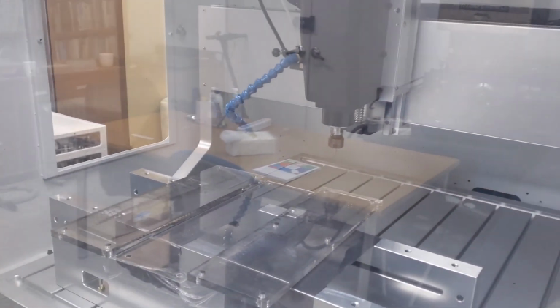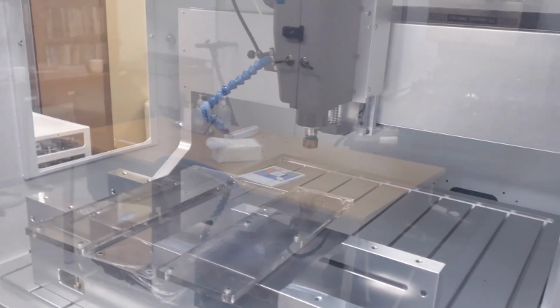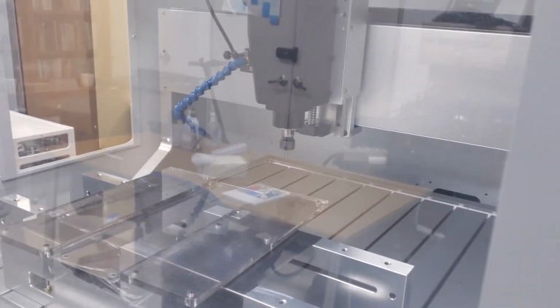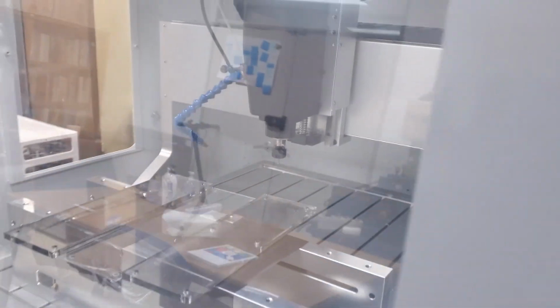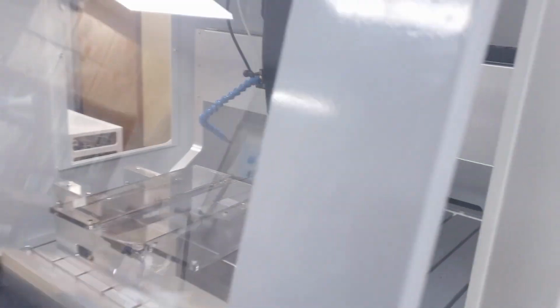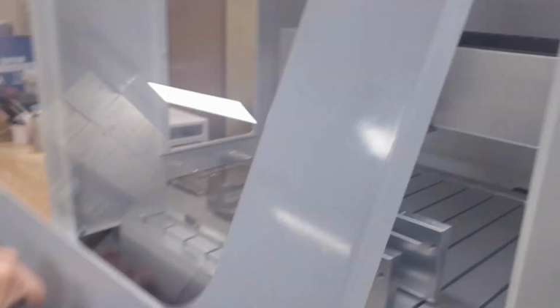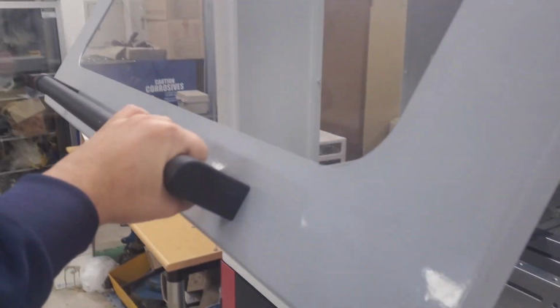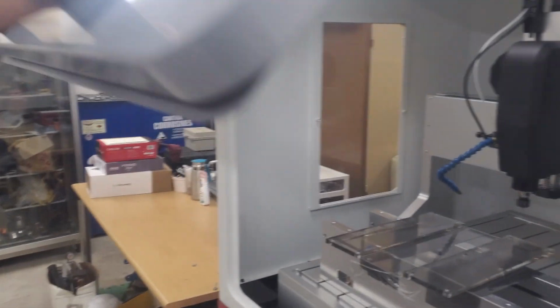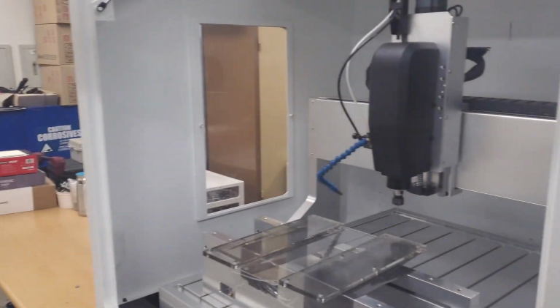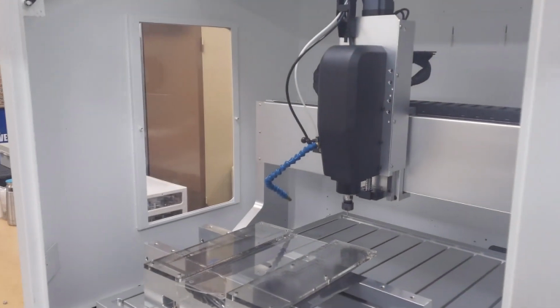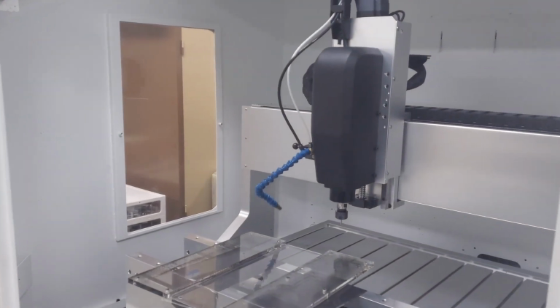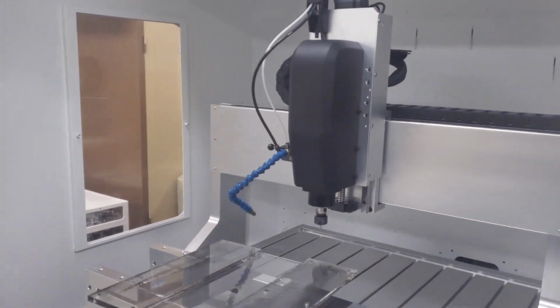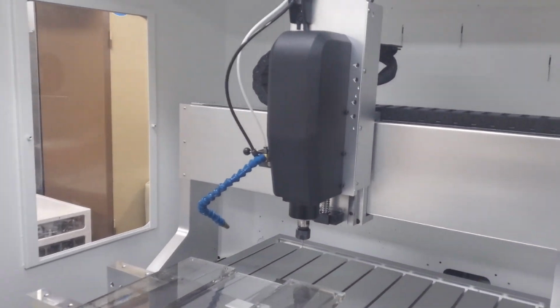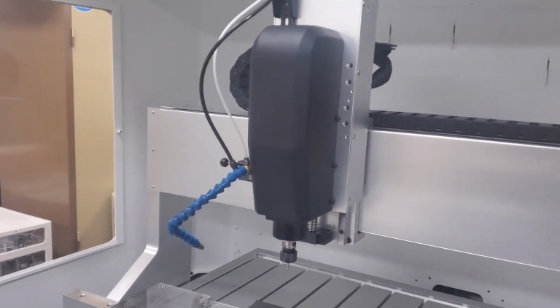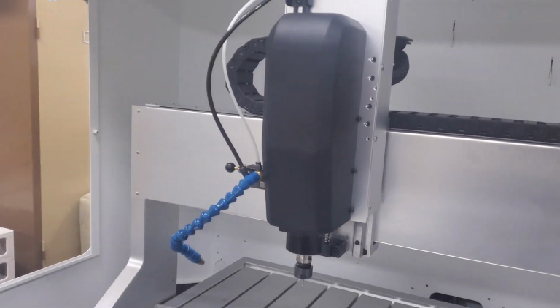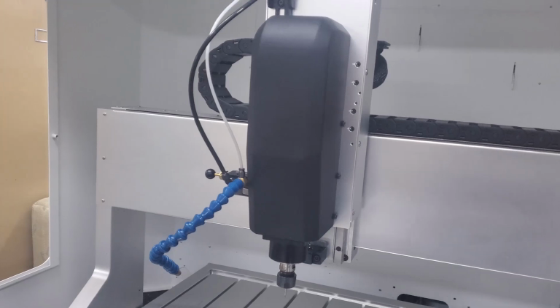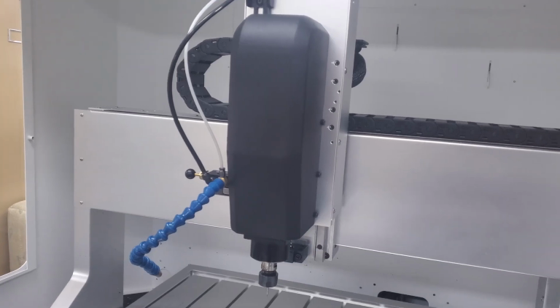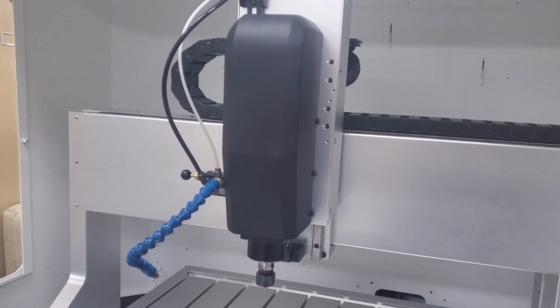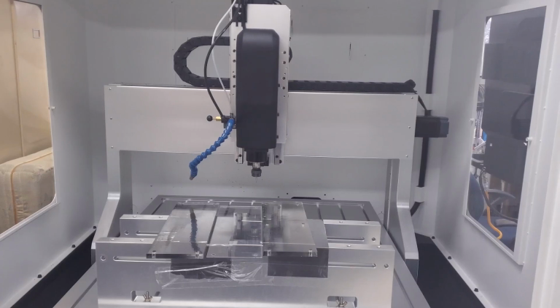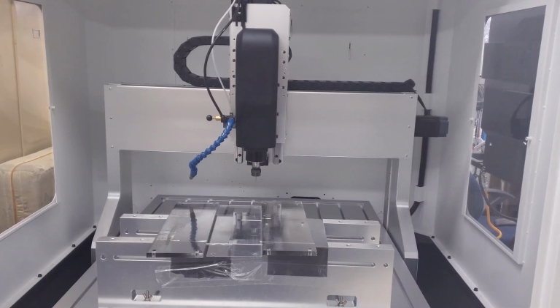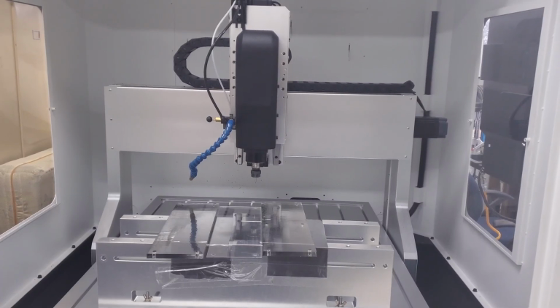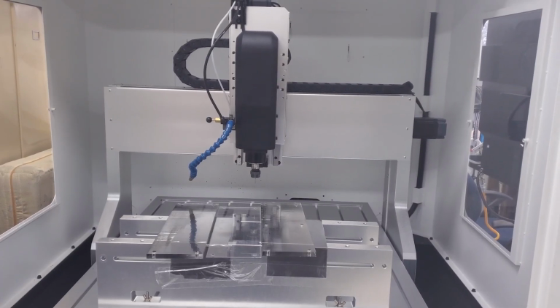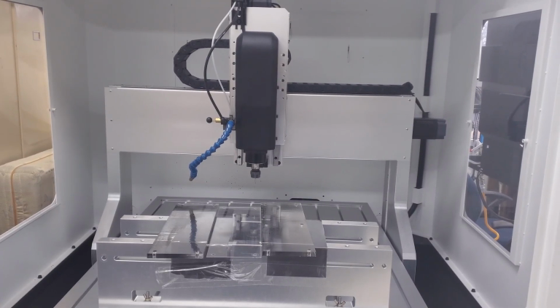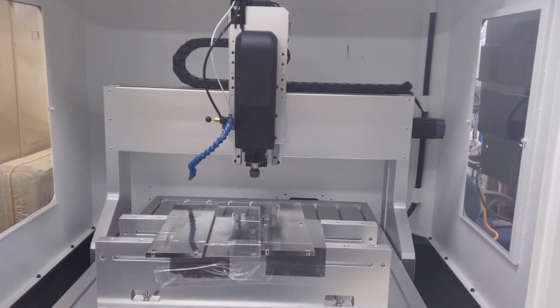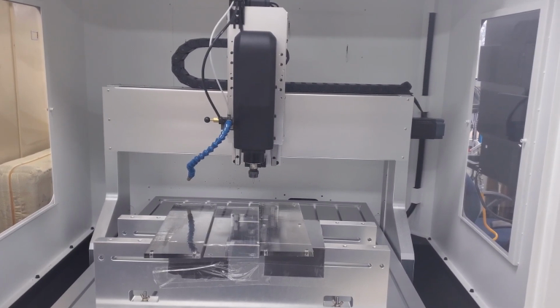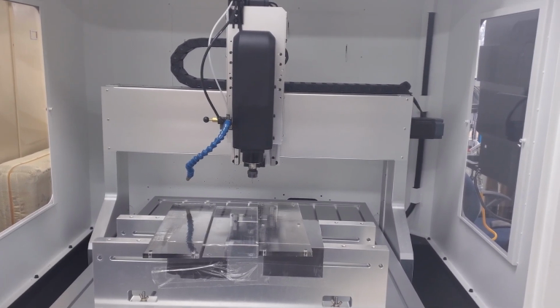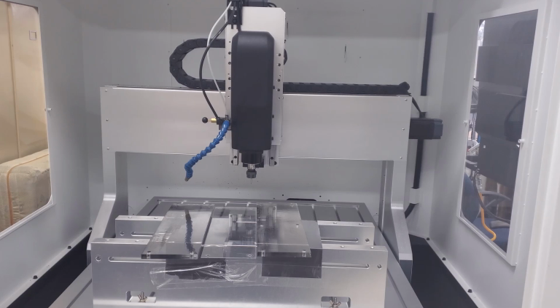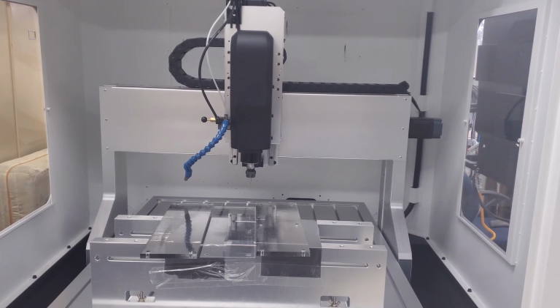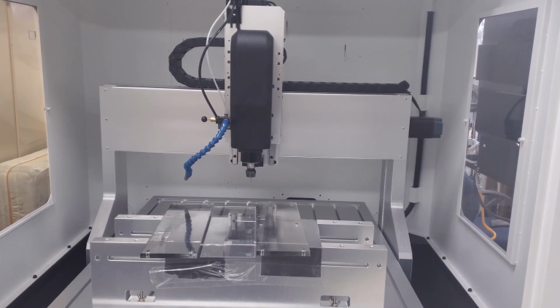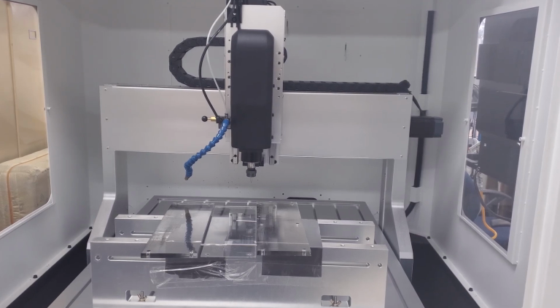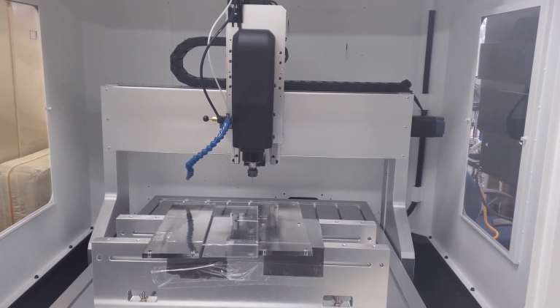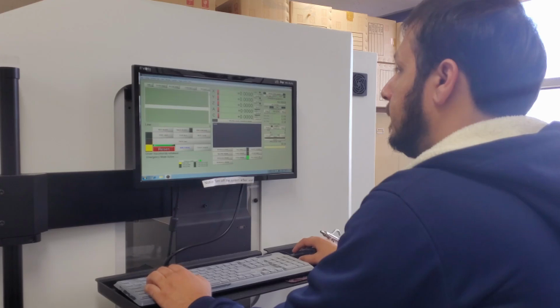The T60 series incremental forming machine is designed for heavy duty tasks and can handle larger, more intricate components. Its precision and versatility make it an invaluable resource for creating prototypes and custom parts.